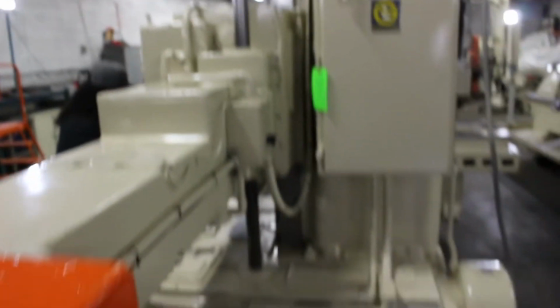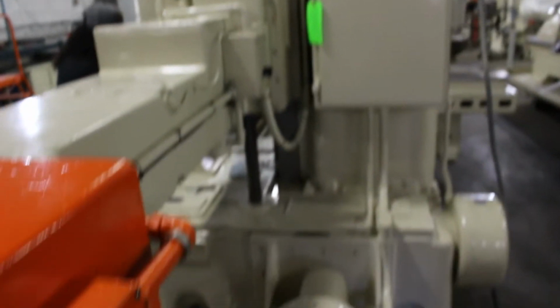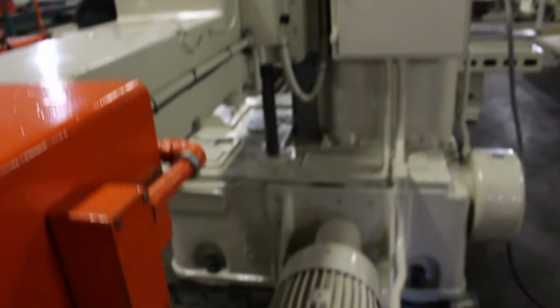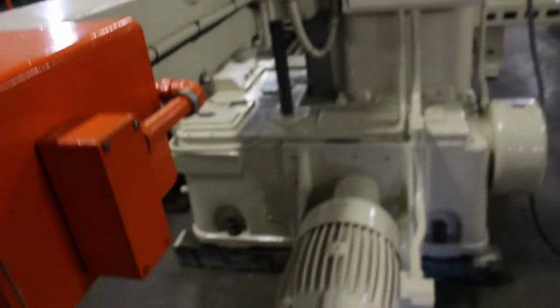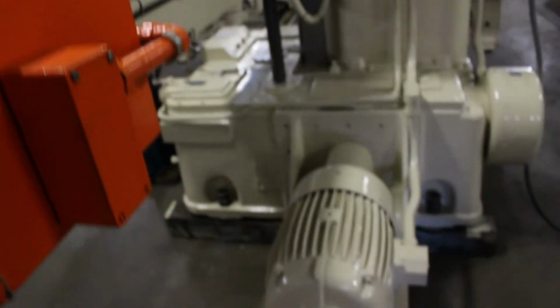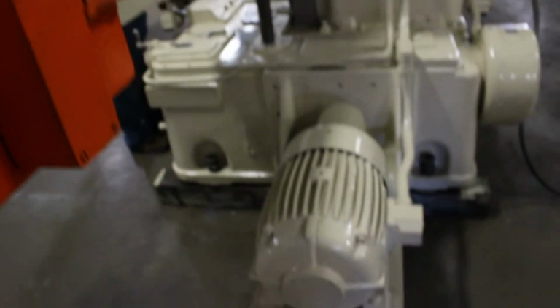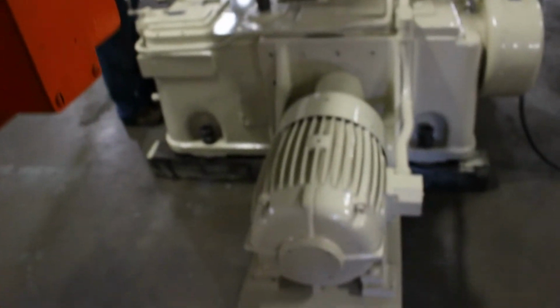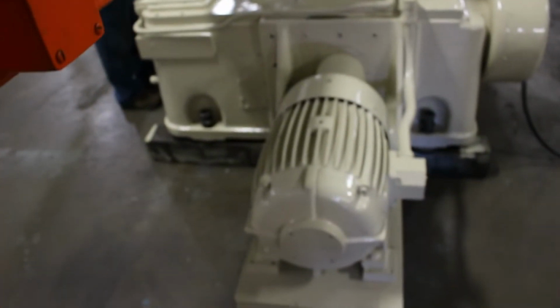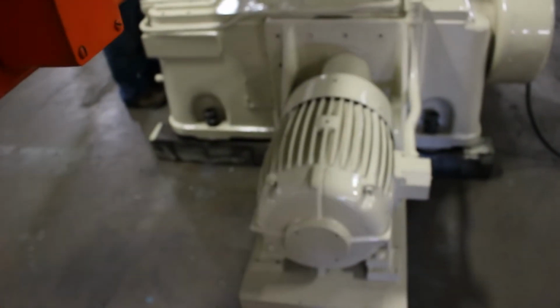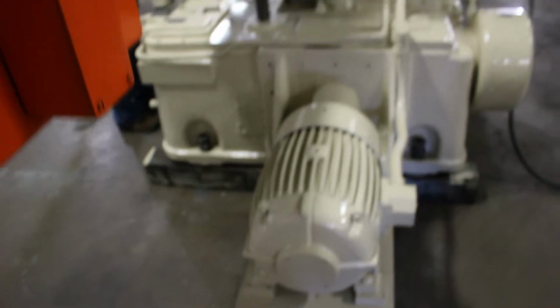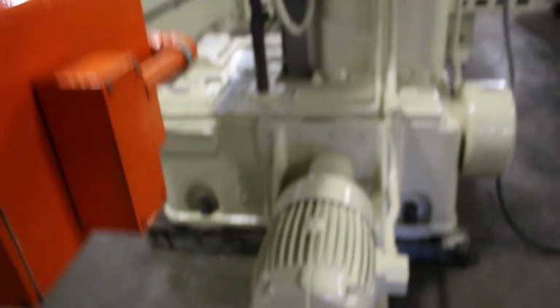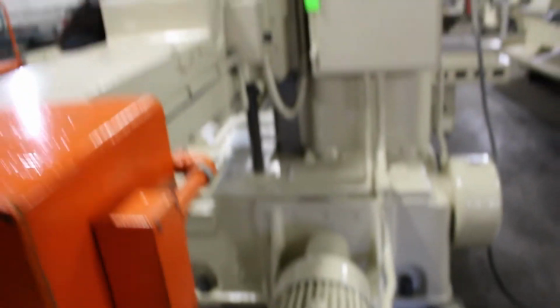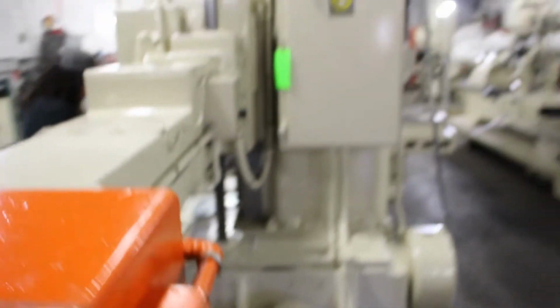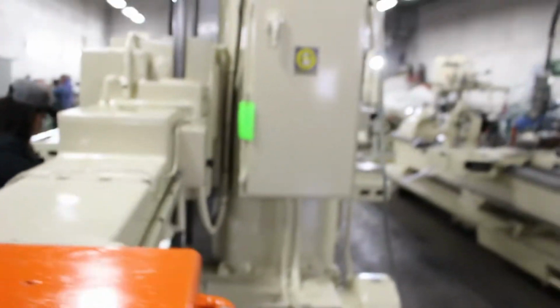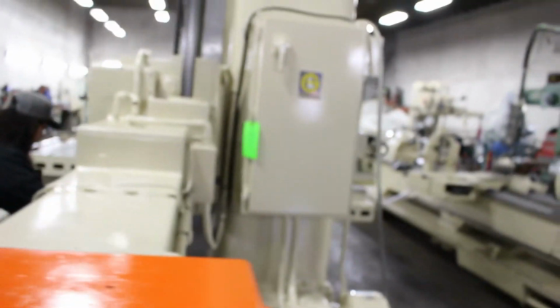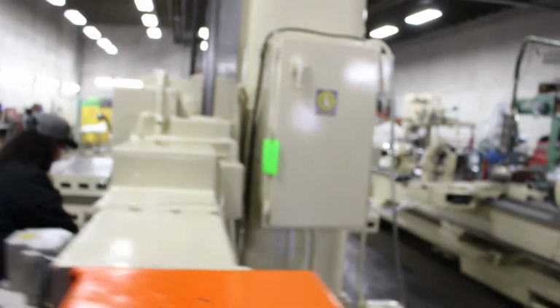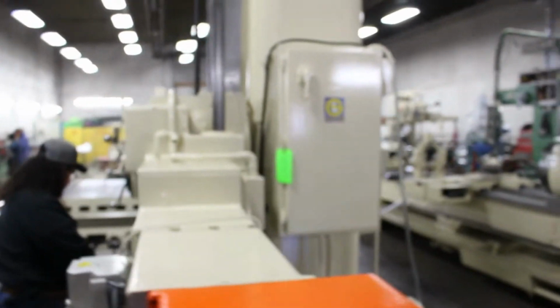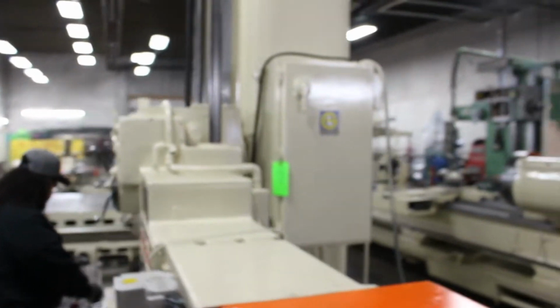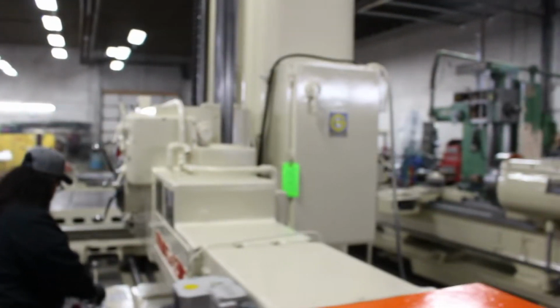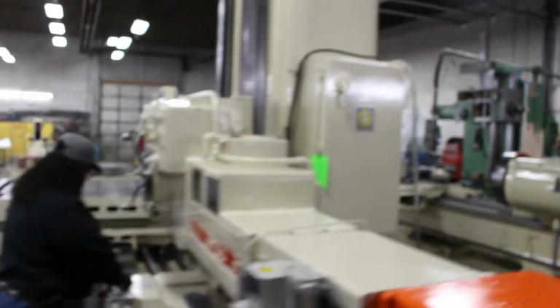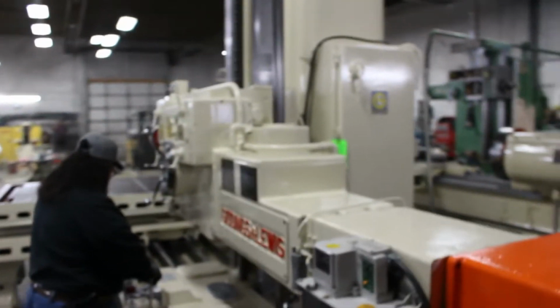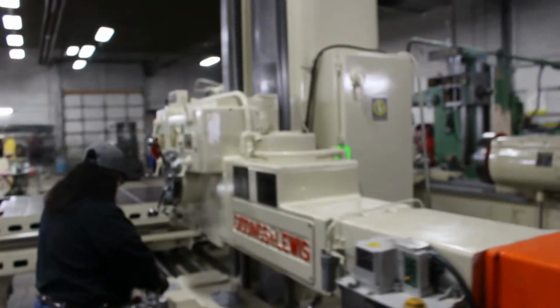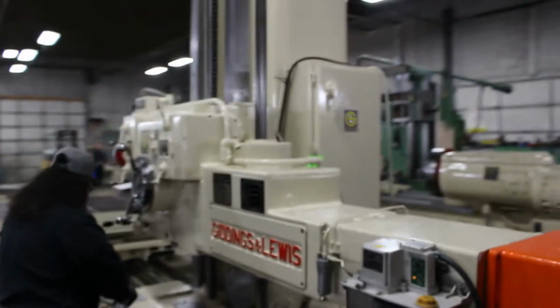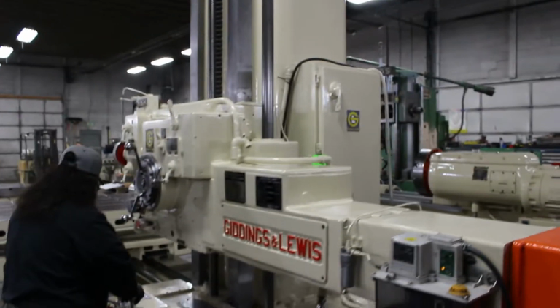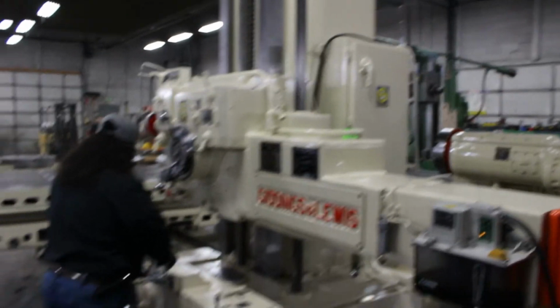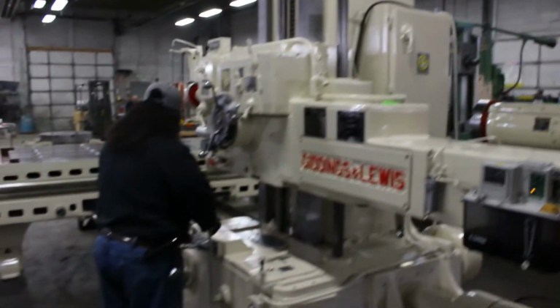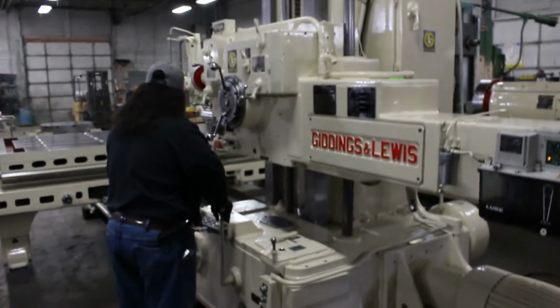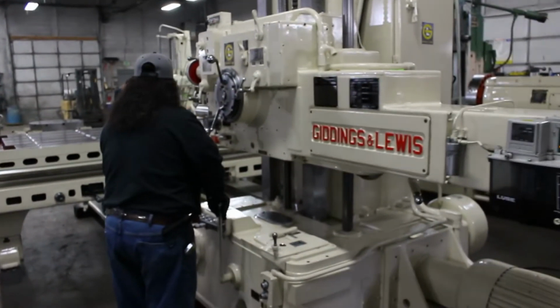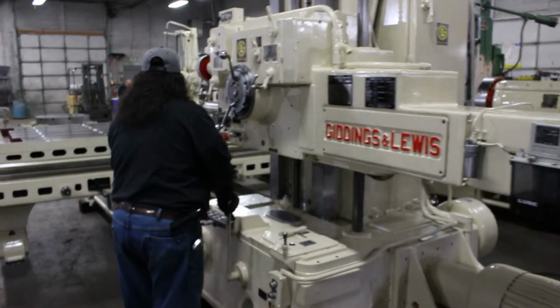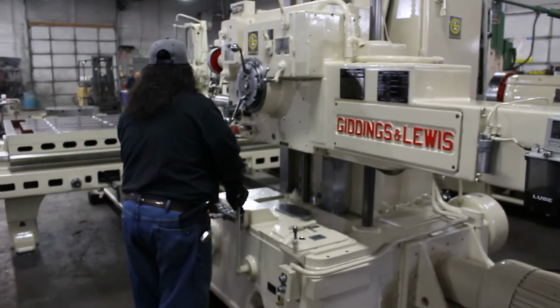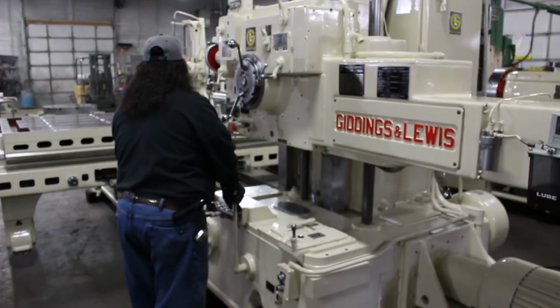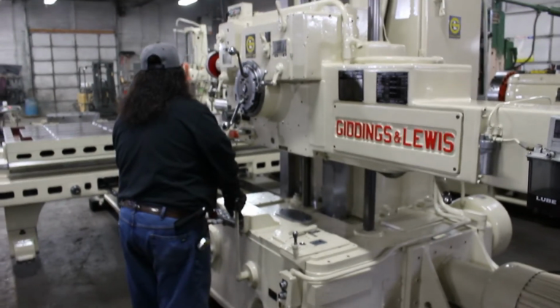Here's the 20-horsepower main drive motor. The machine is currently wired at 480 volts. The overall weight on the machine is 37,000 pounds.